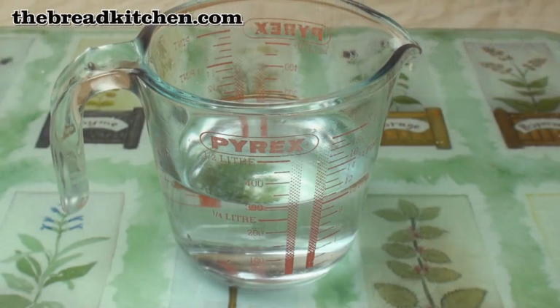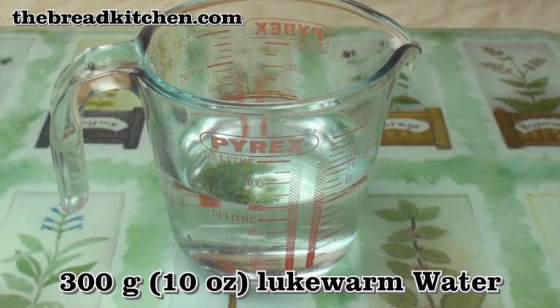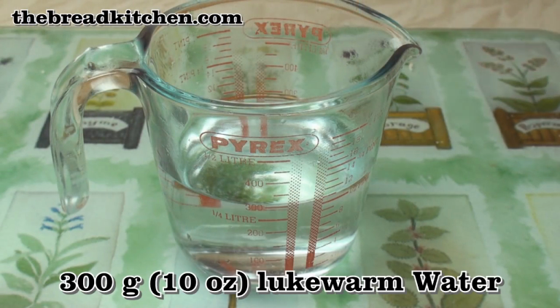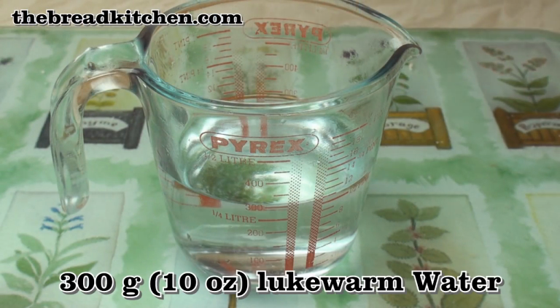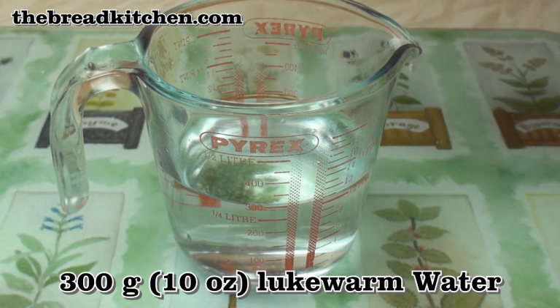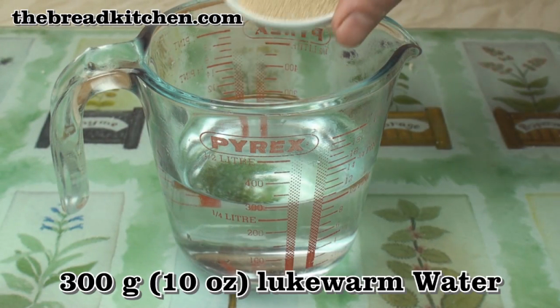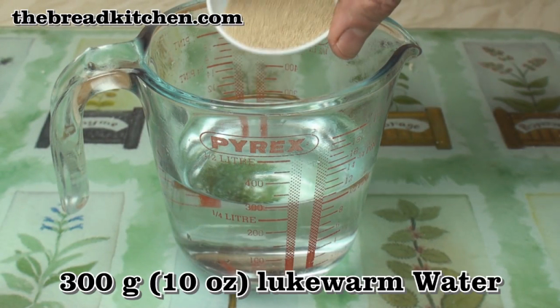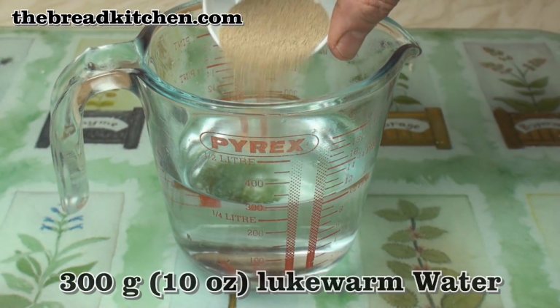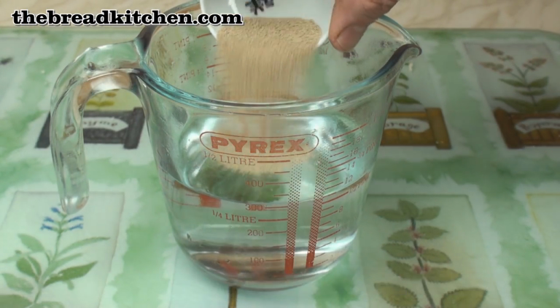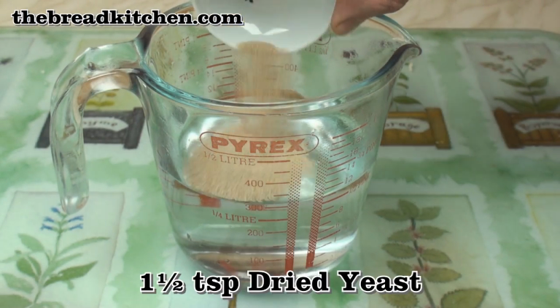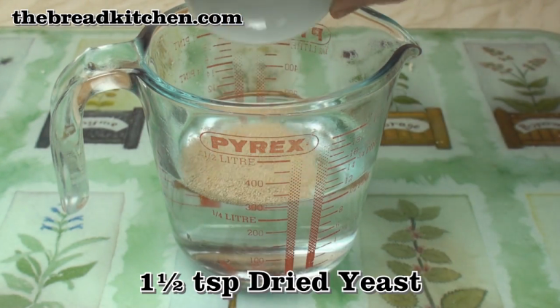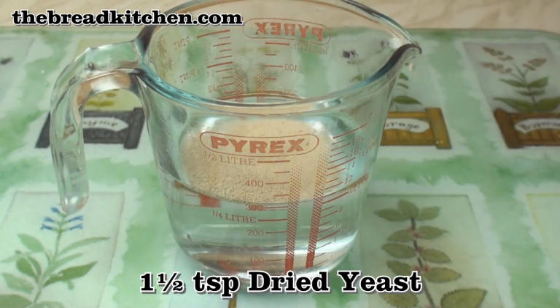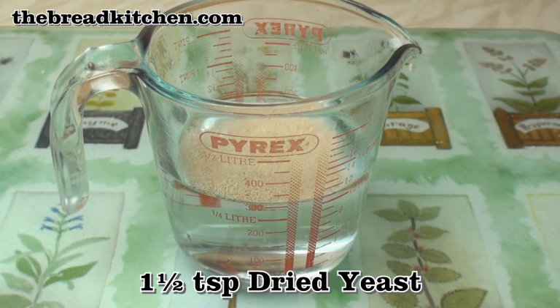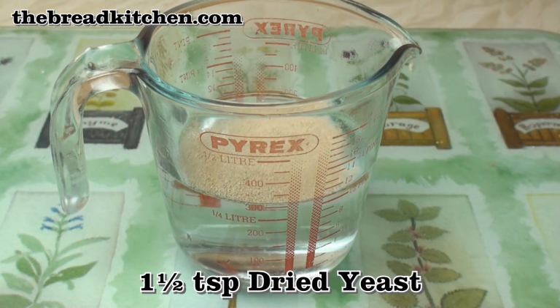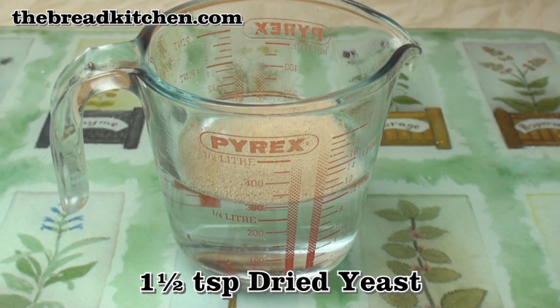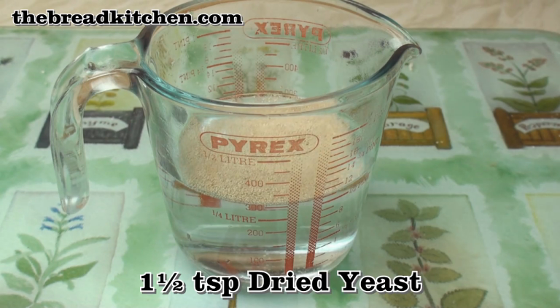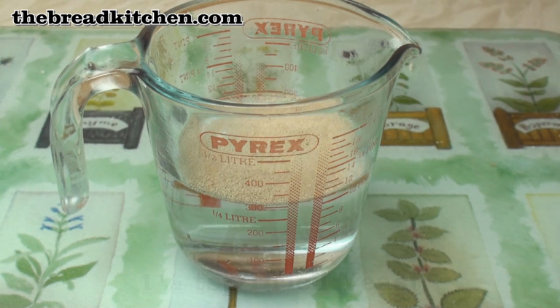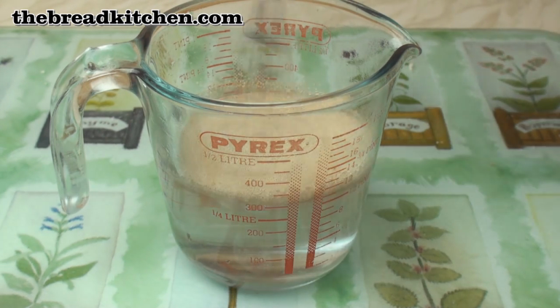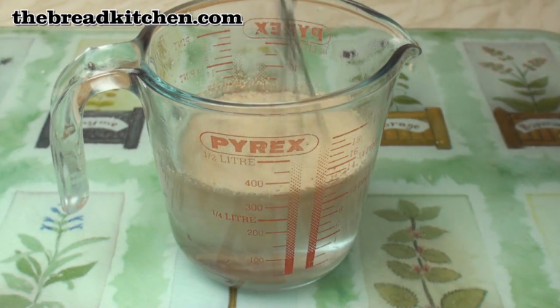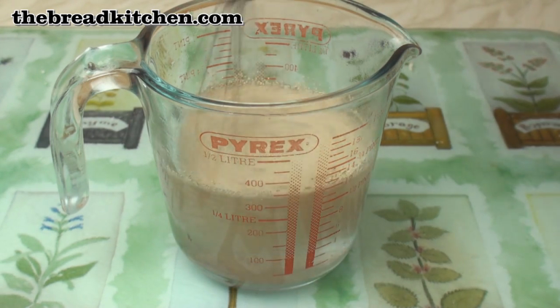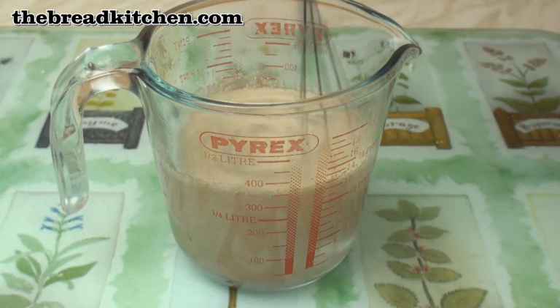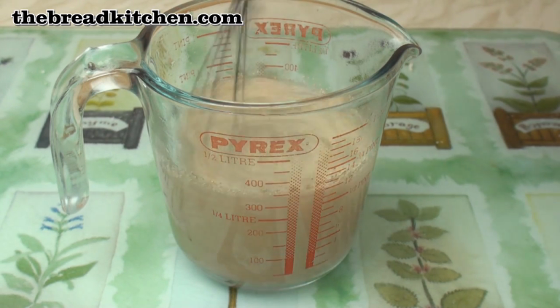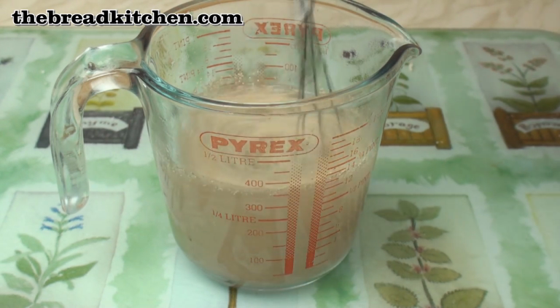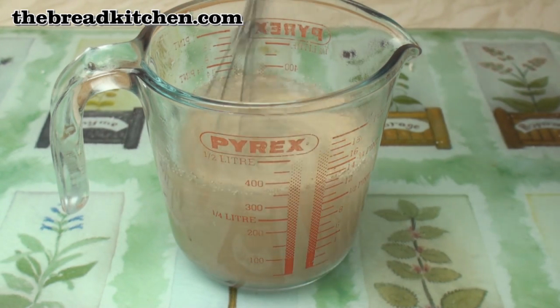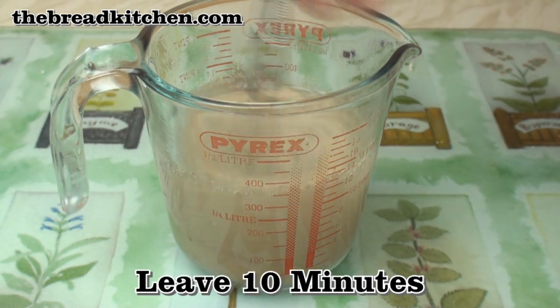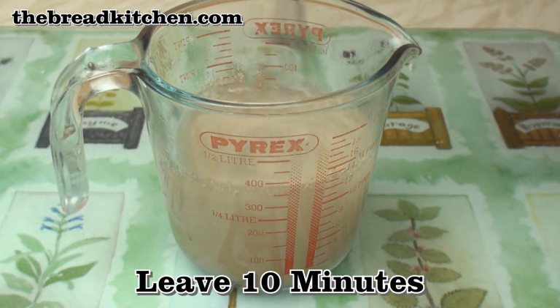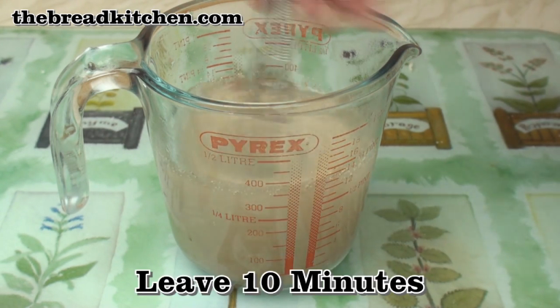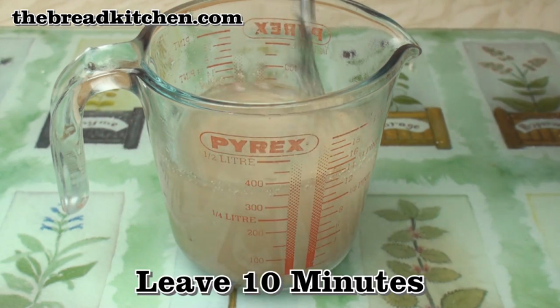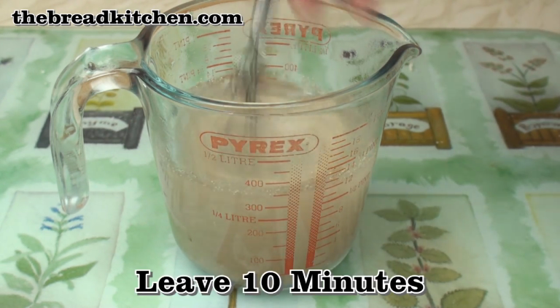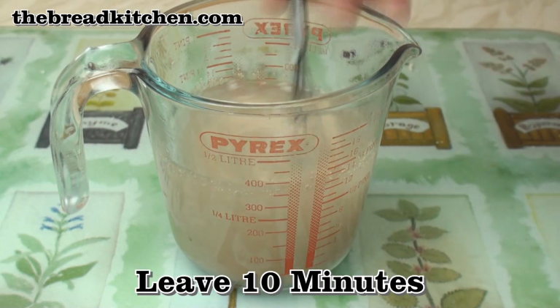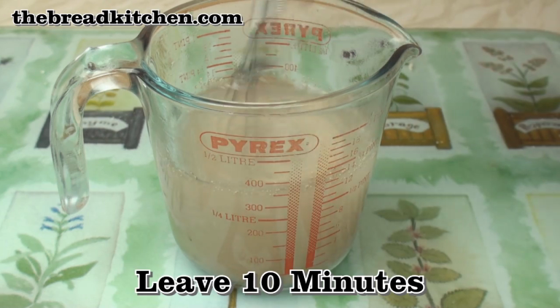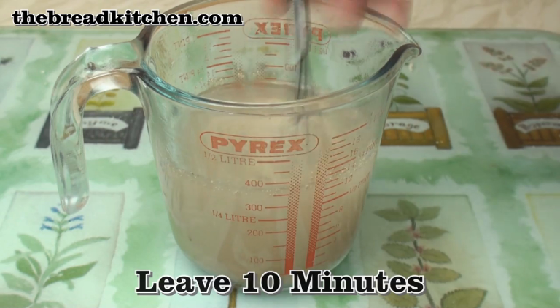To 300 grams of lukewarm water, add one and a half teaspoons of dried yeast. Mix well and leave for 10 minutes to allow the yeast to get working.